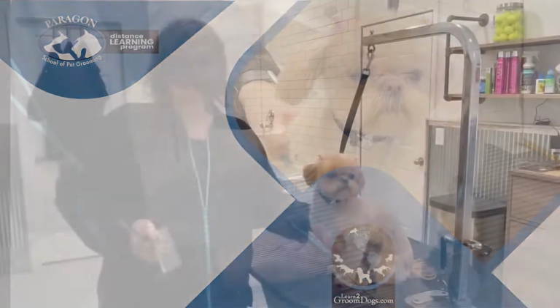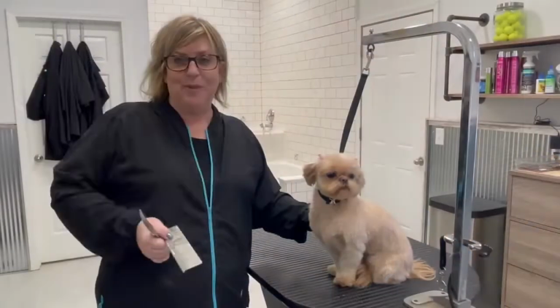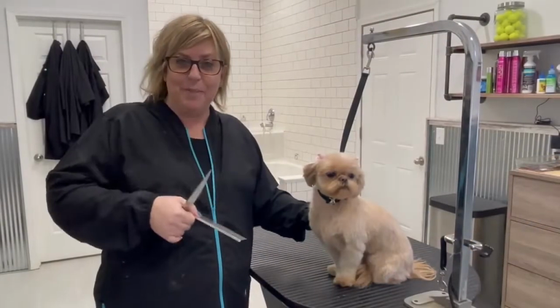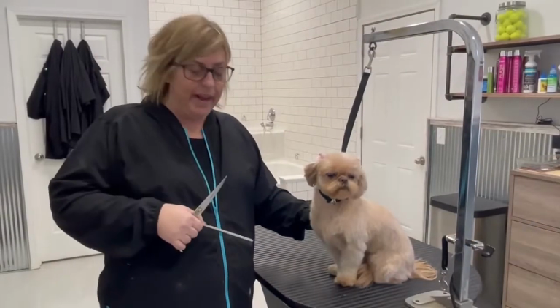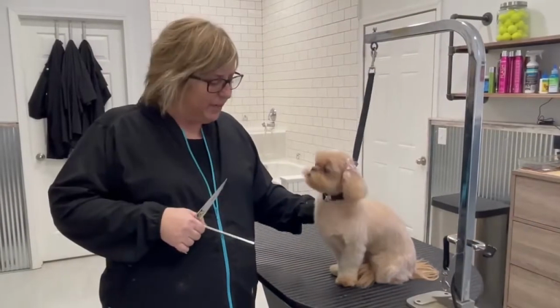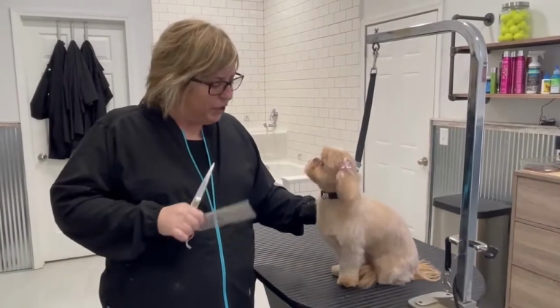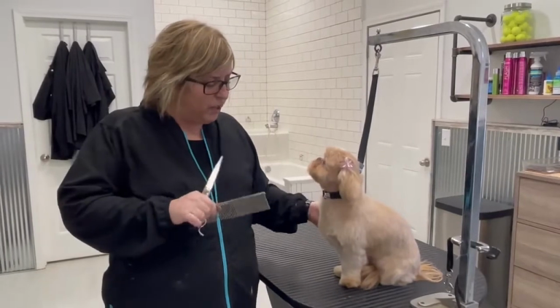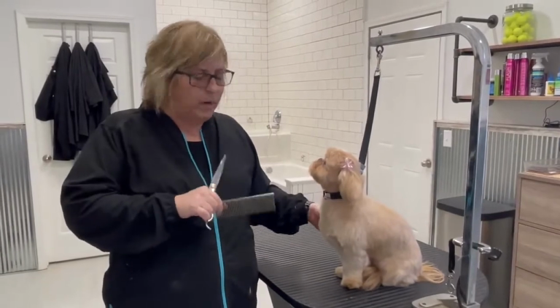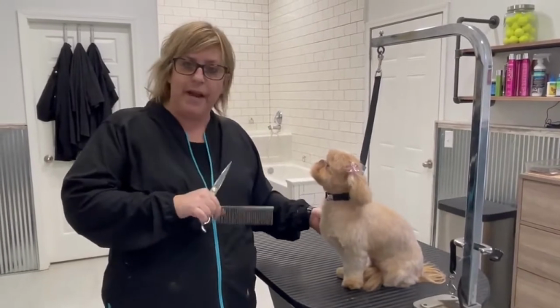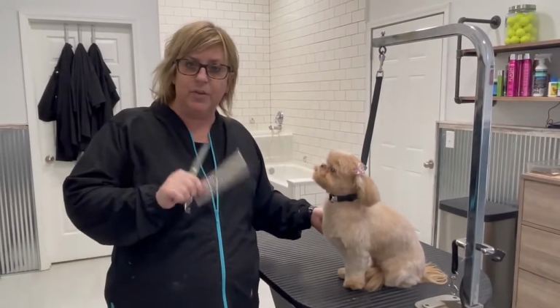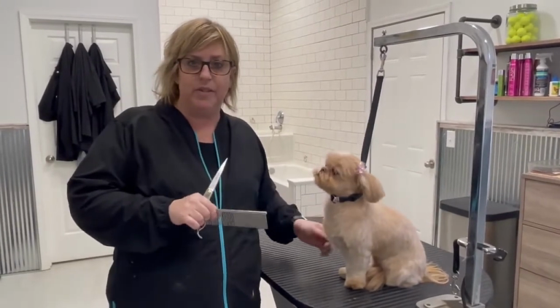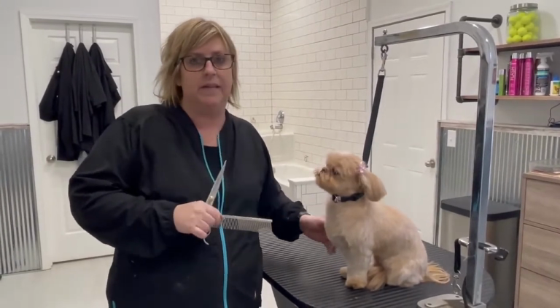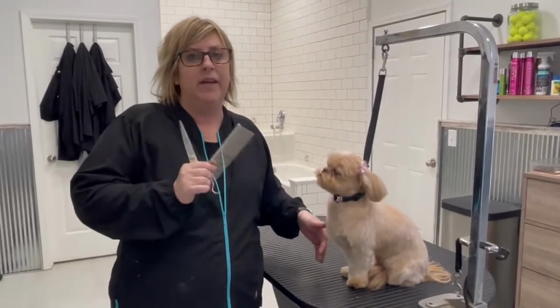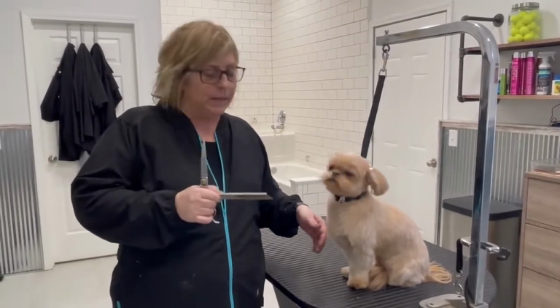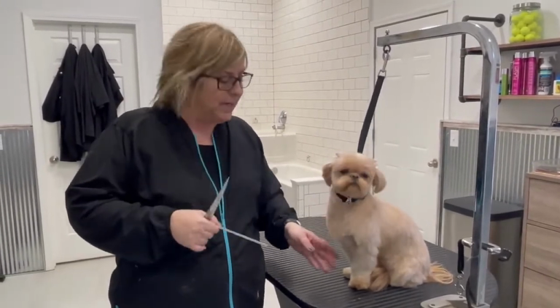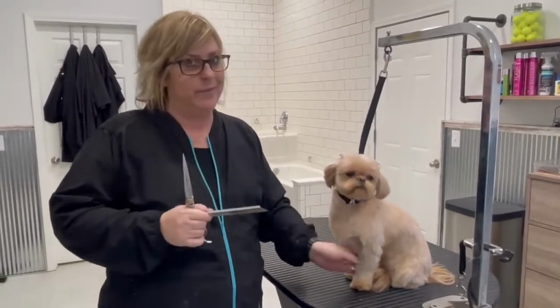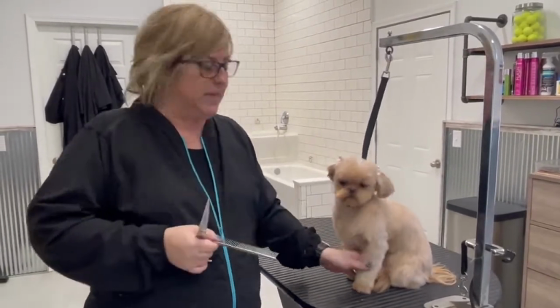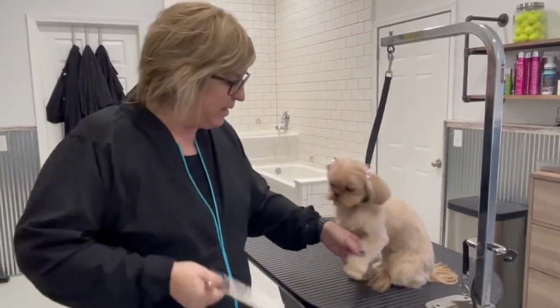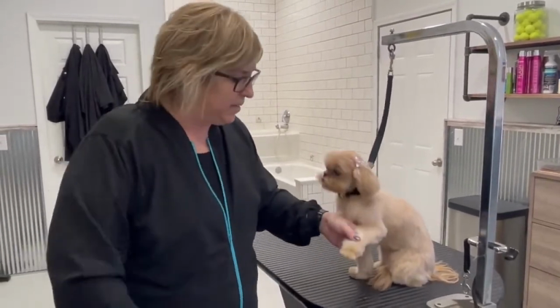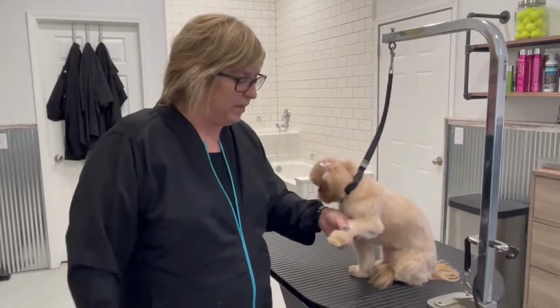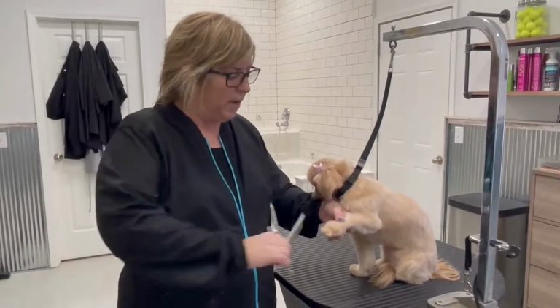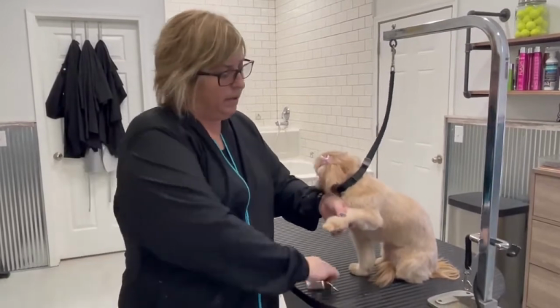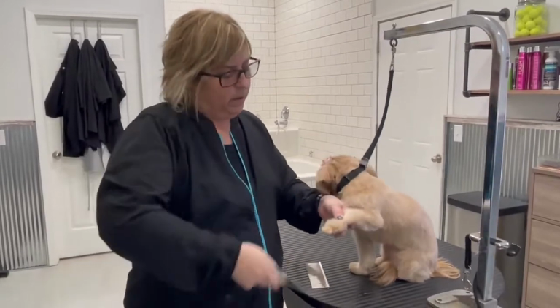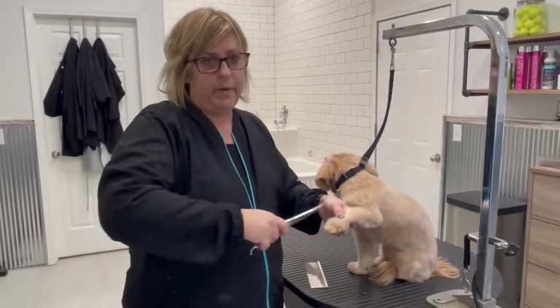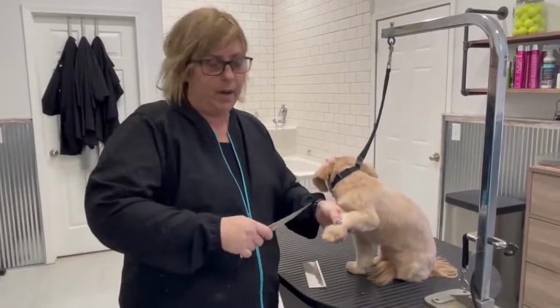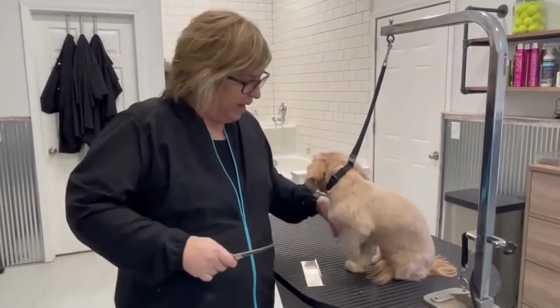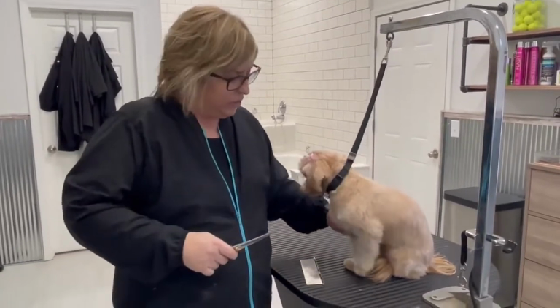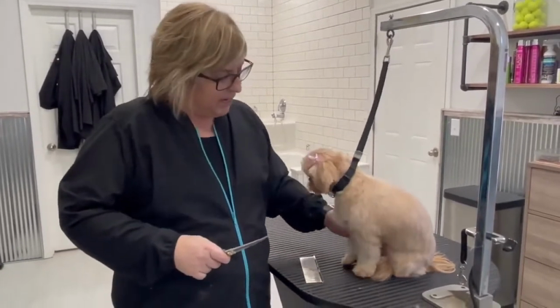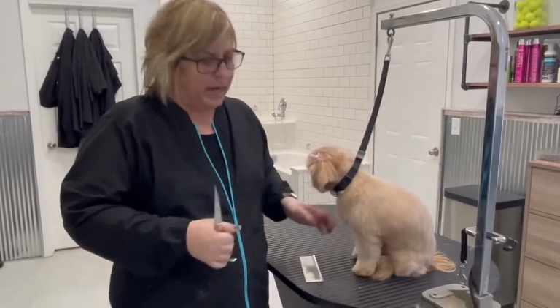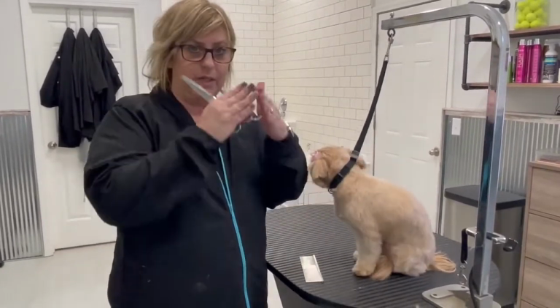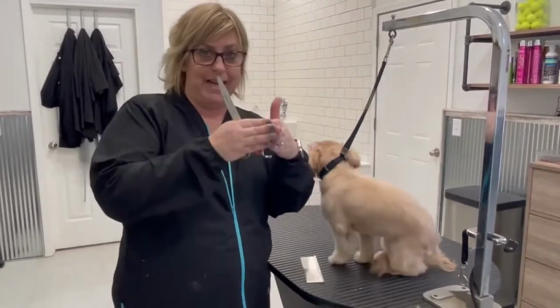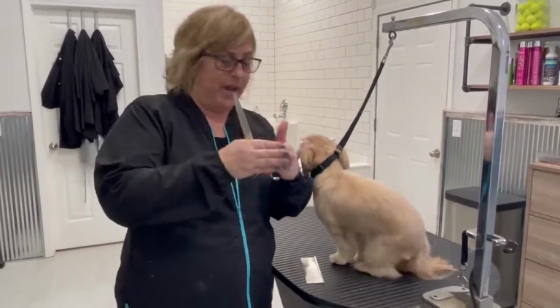Hi, I'm Lori from Huron and I'm going to show you just a quick way to round those feet. A lot of times our first instinct is to pick the foot up, round it up, and then it drops down and it looks like an arrowhead.